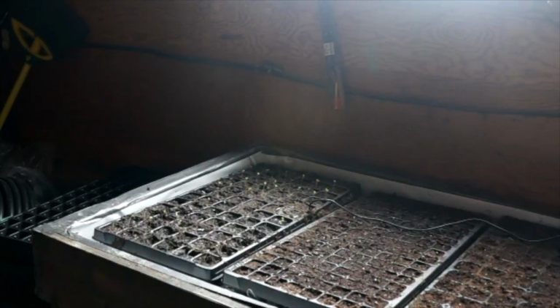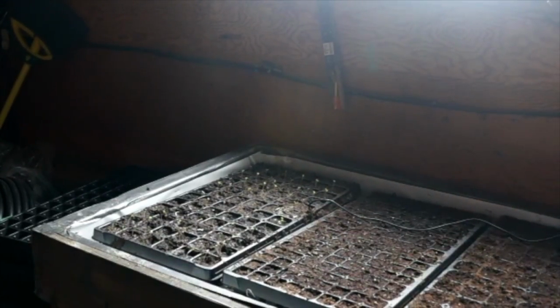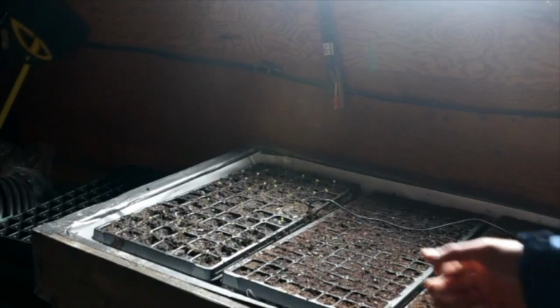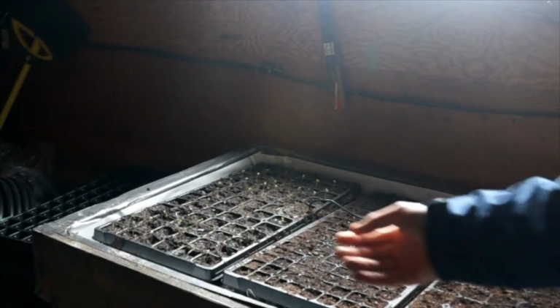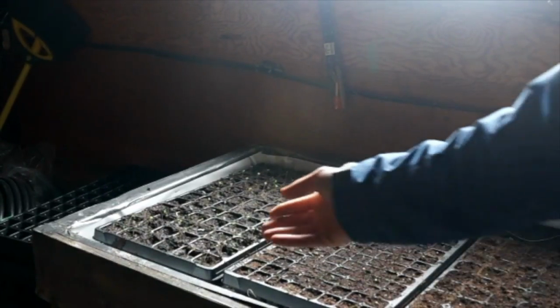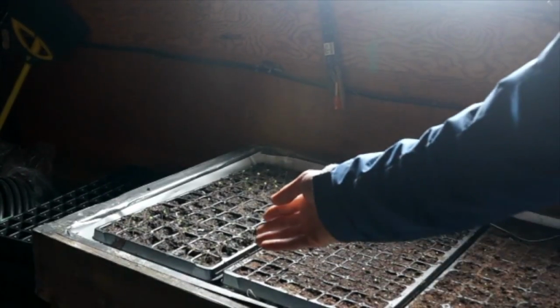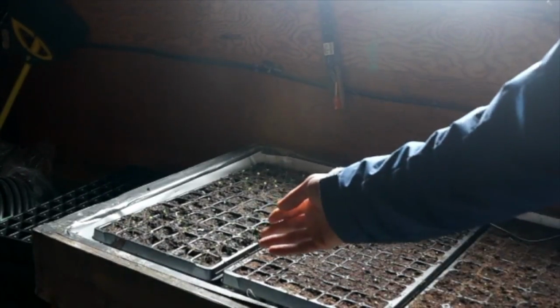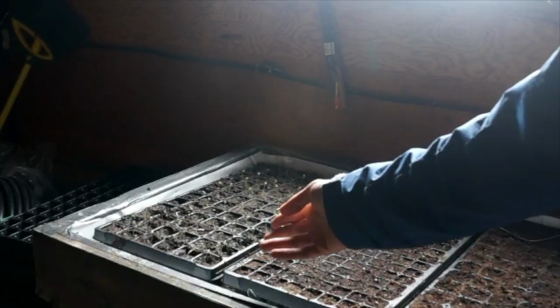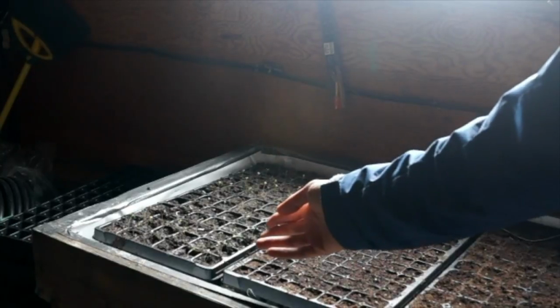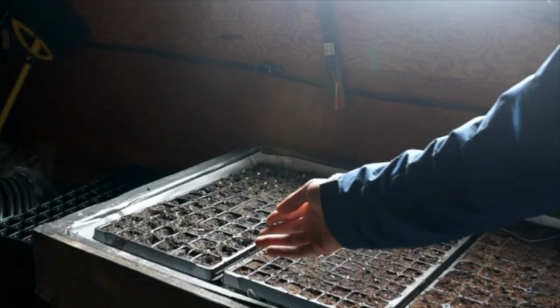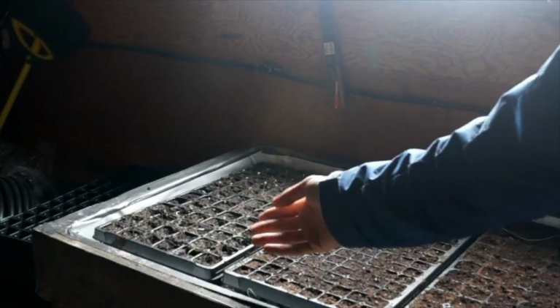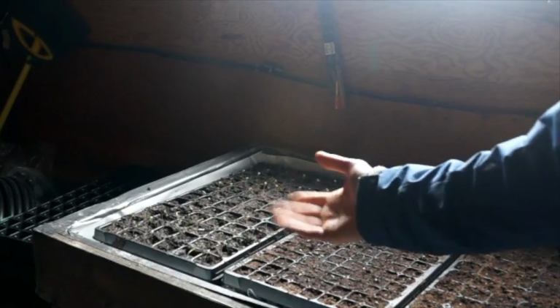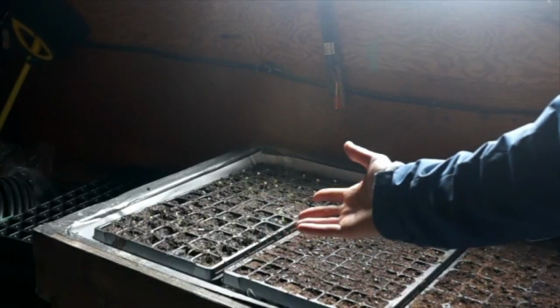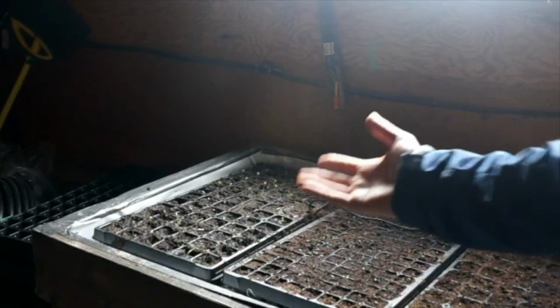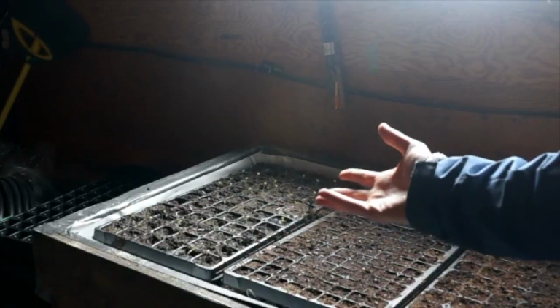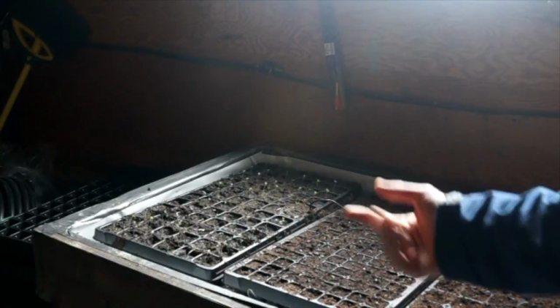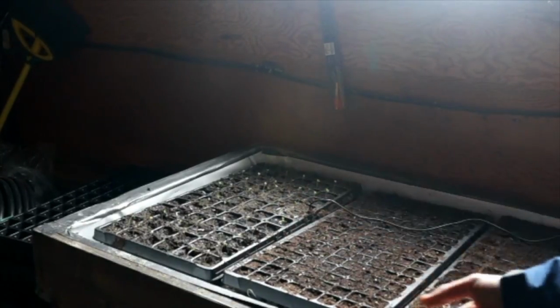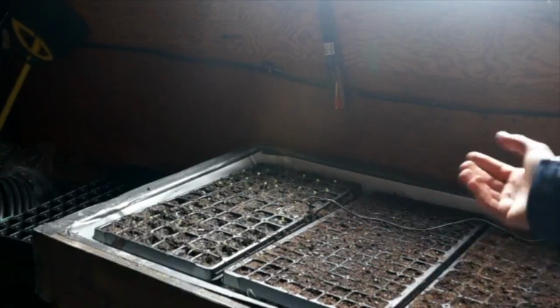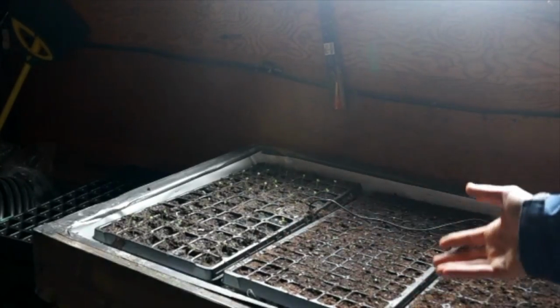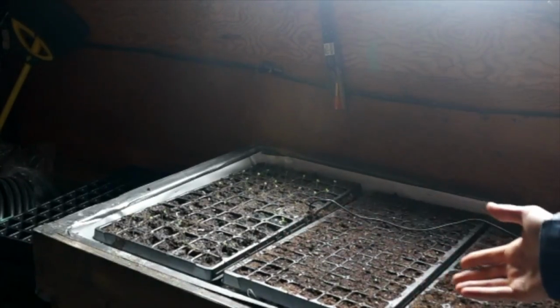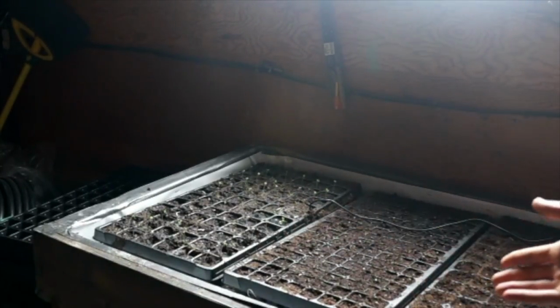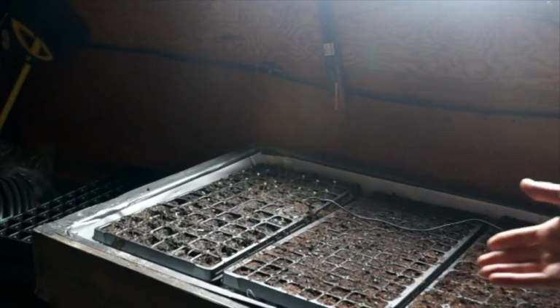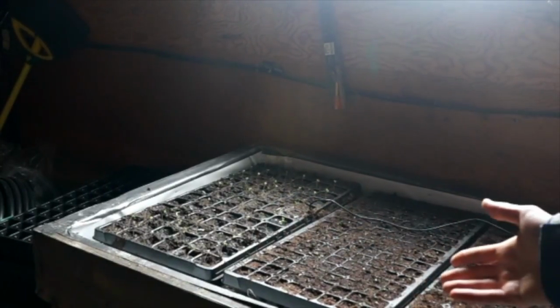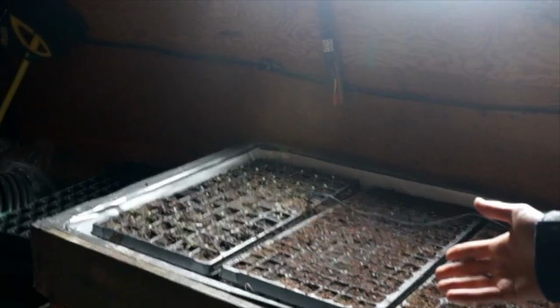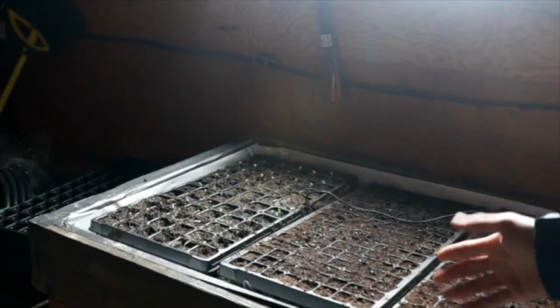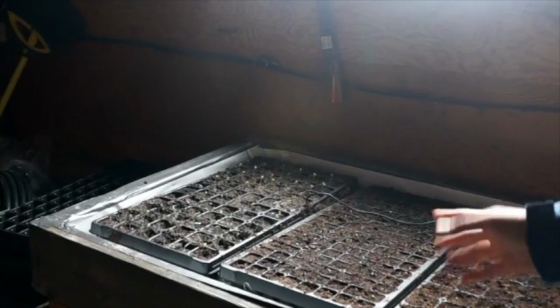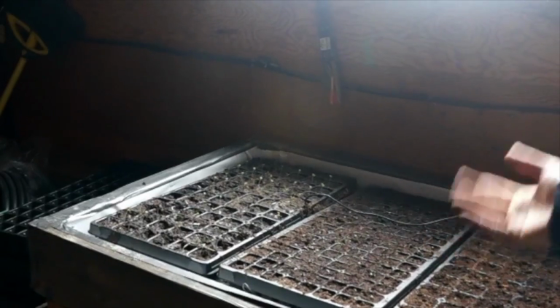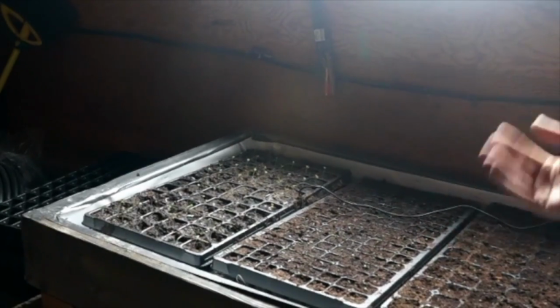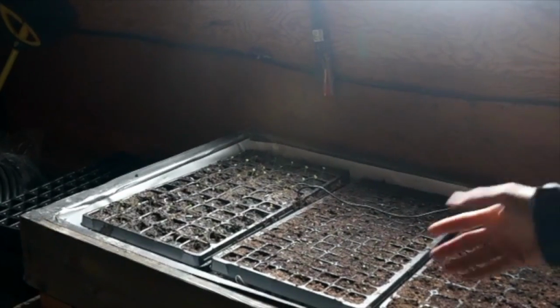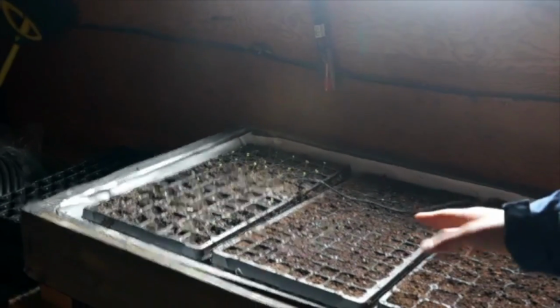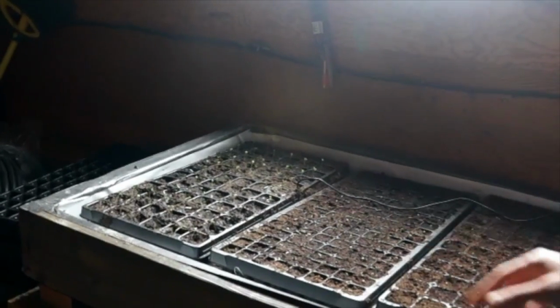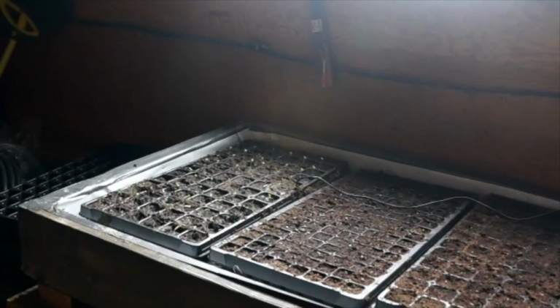You can see these seedlings are seven or eight days old and they're already up and rolling. These others are three or four days old and they're already emerging.